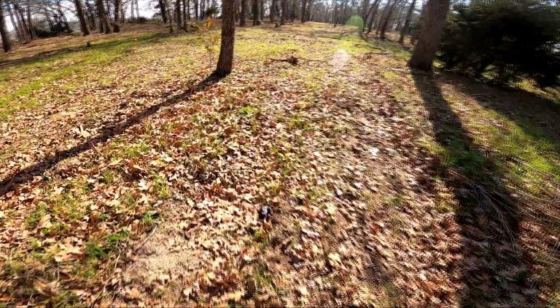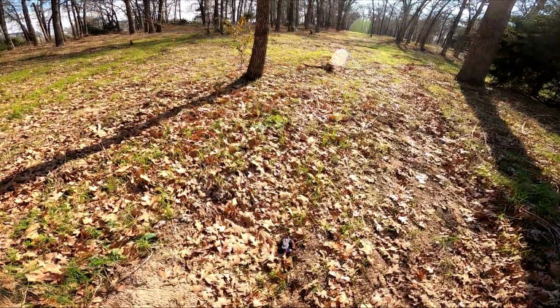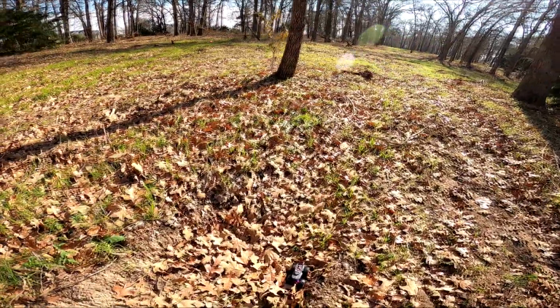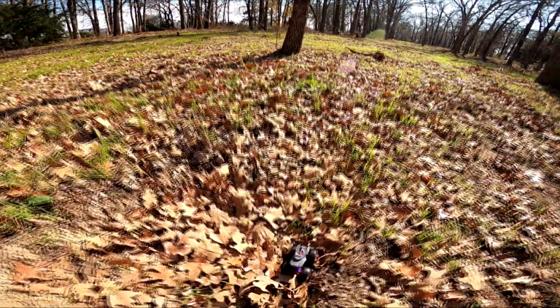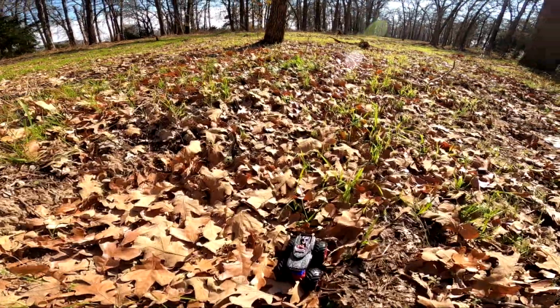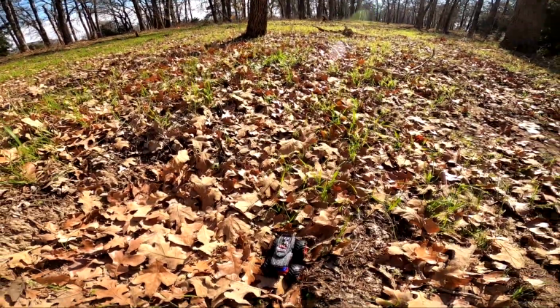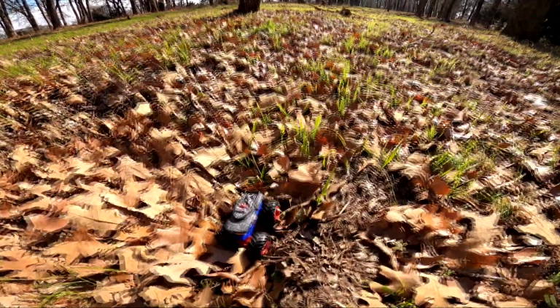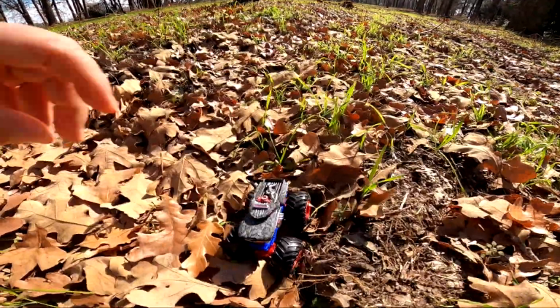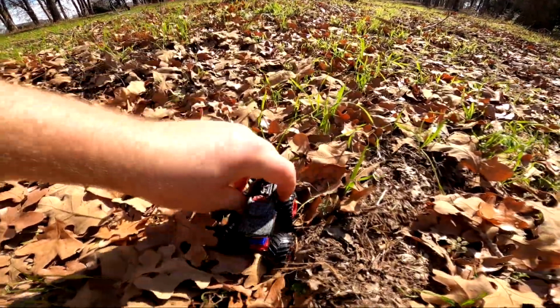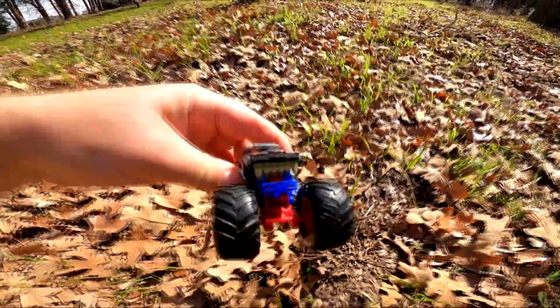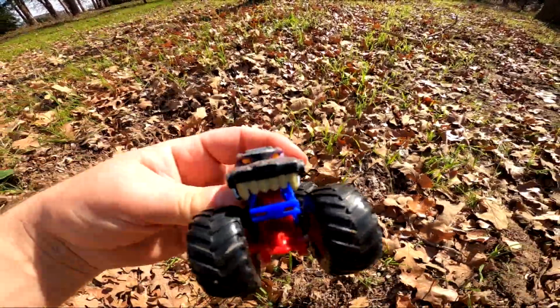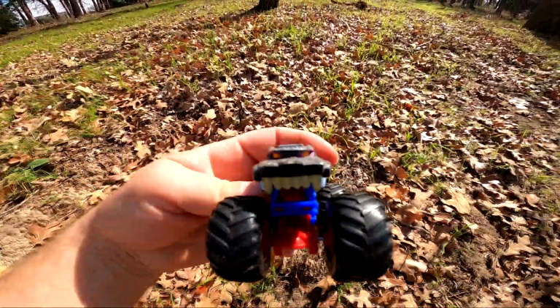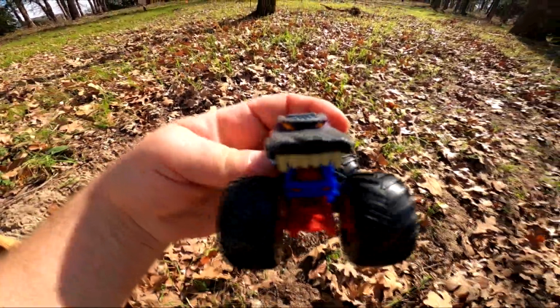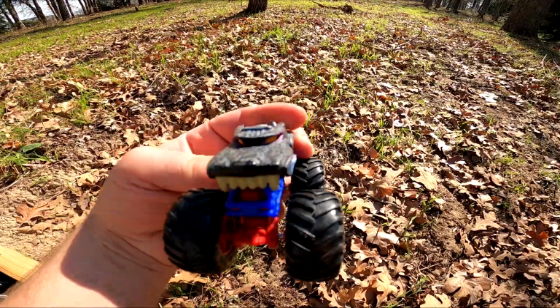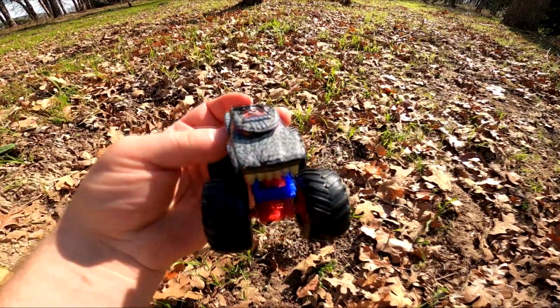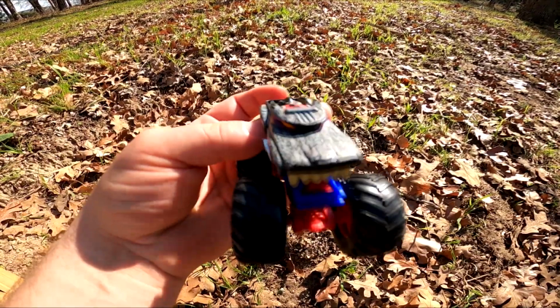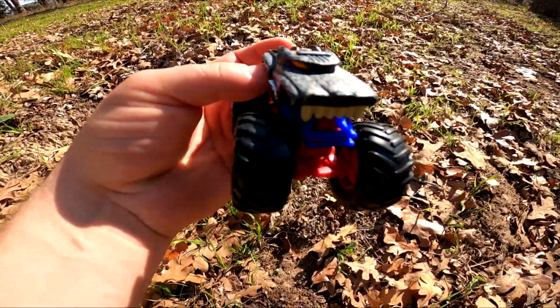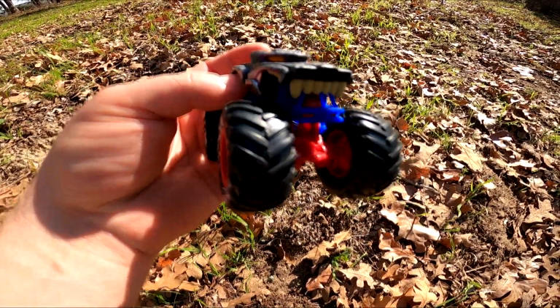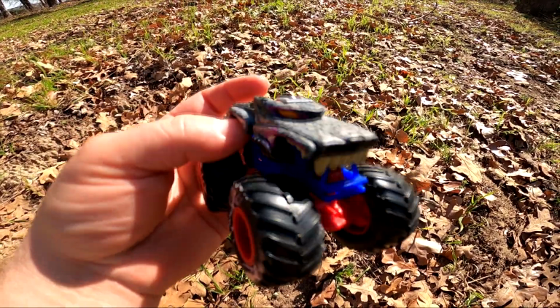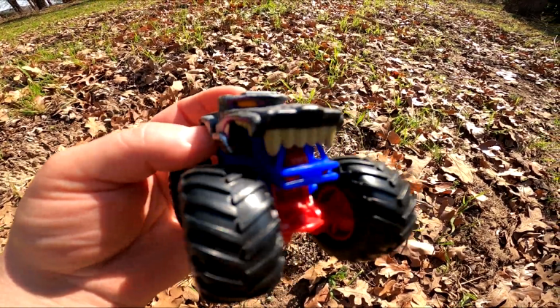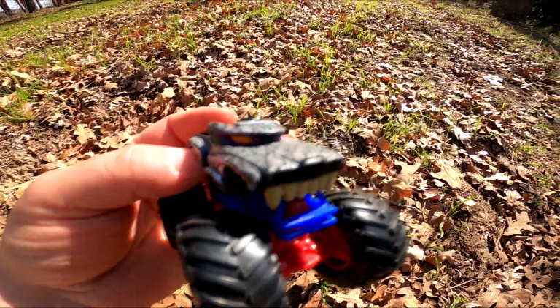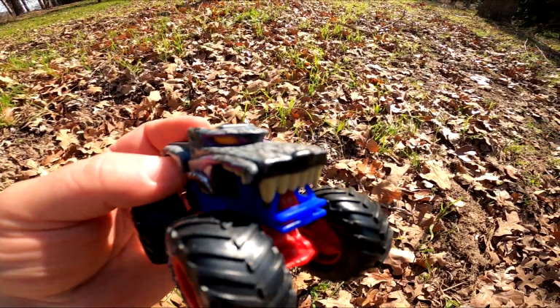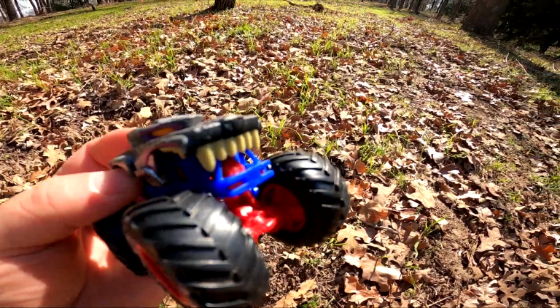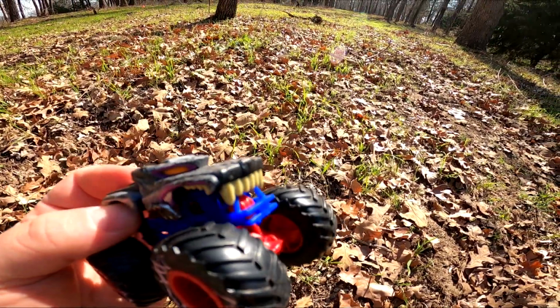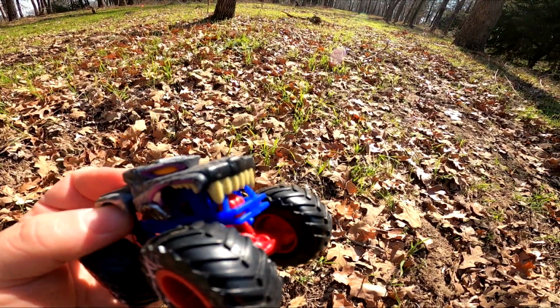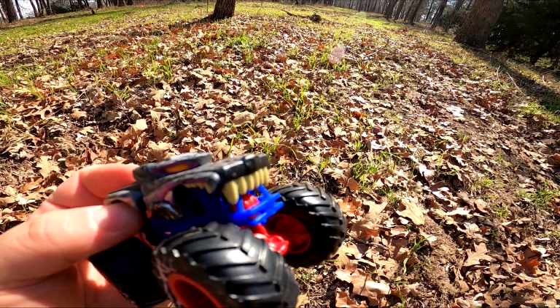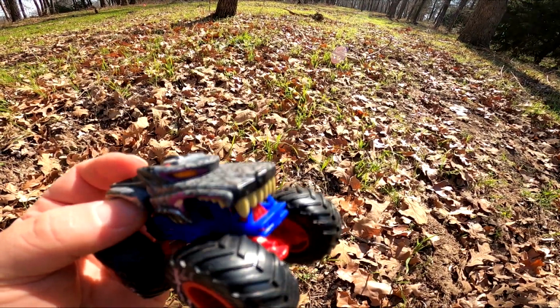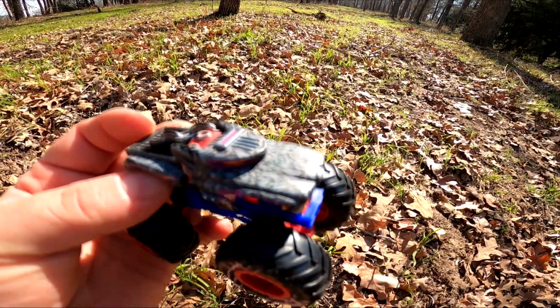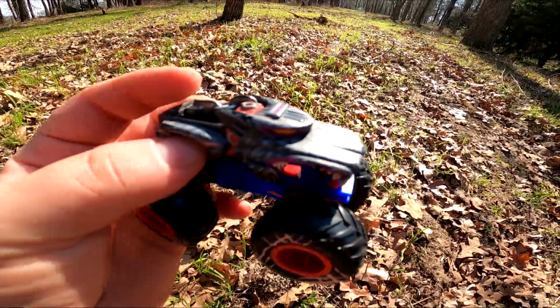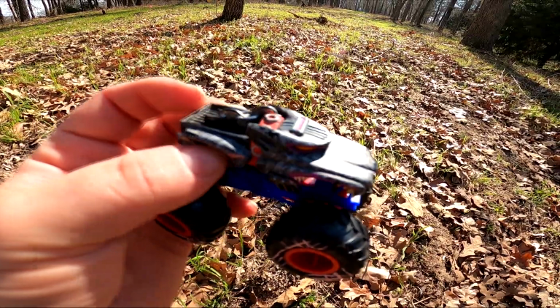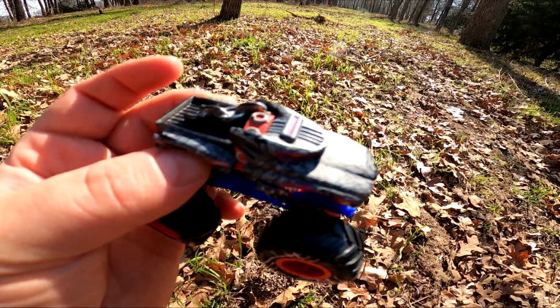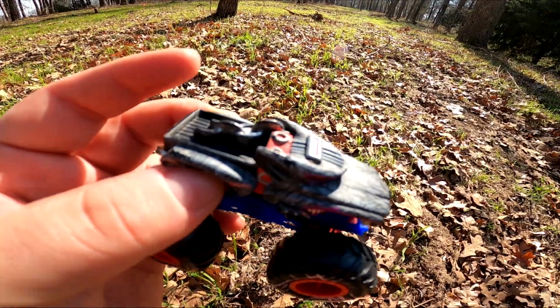Oh my goodness, look at this one — it's a werewolf! Look at those big teeth on the front. They're yellow too — he needs to brush his teeth!